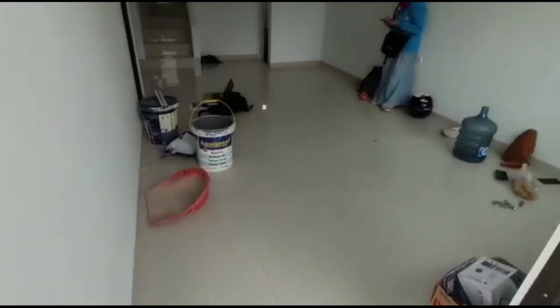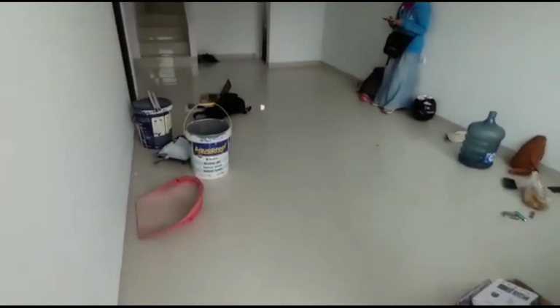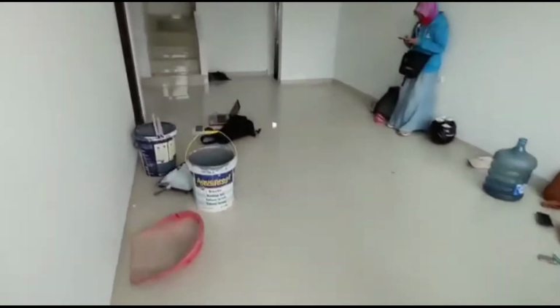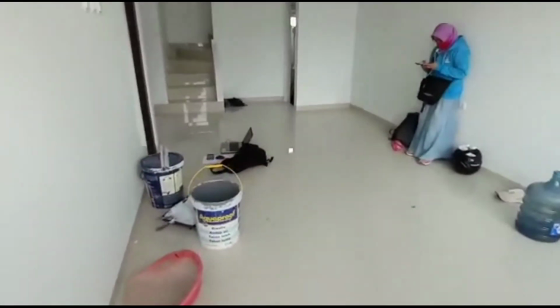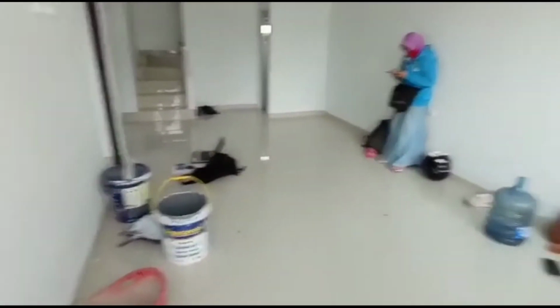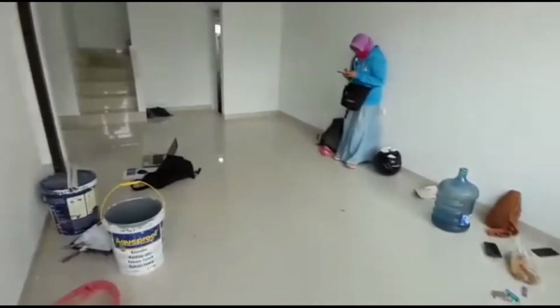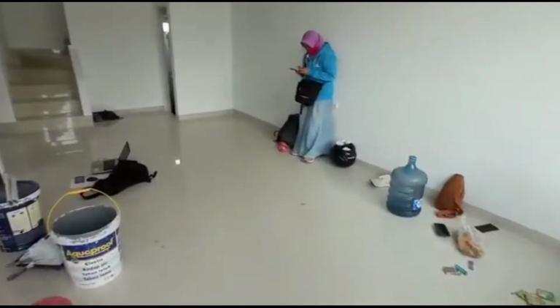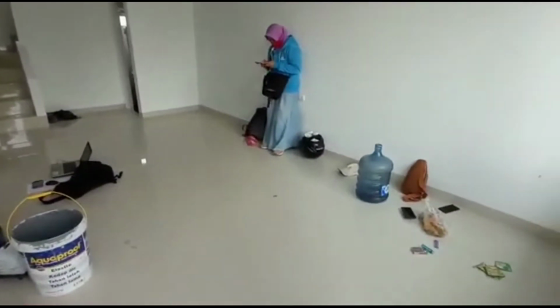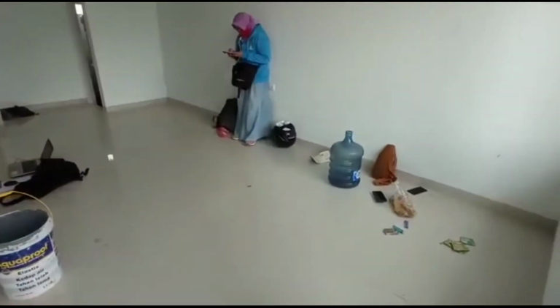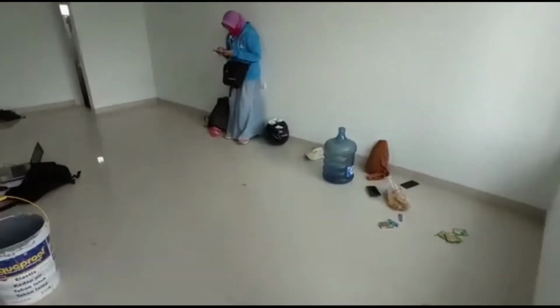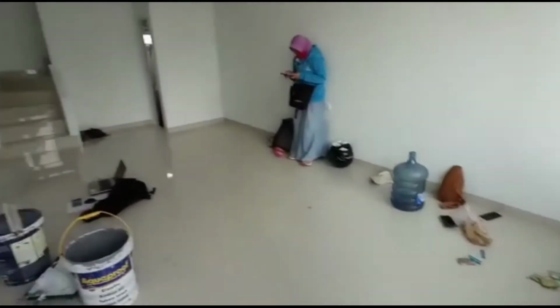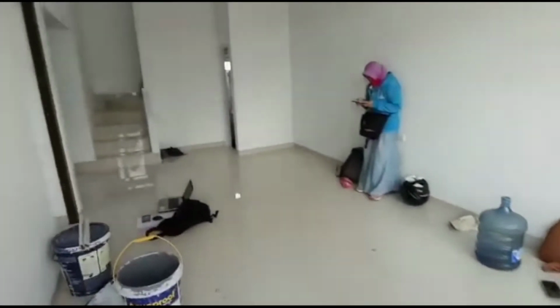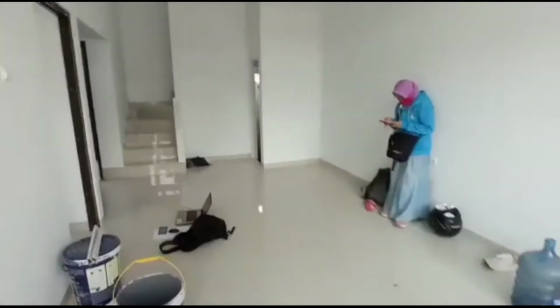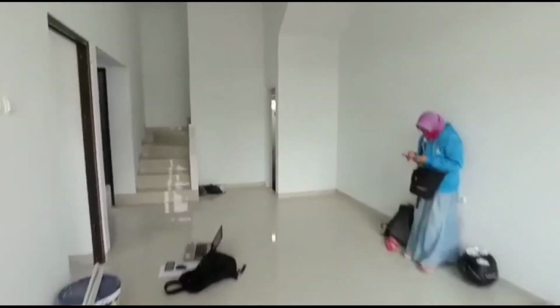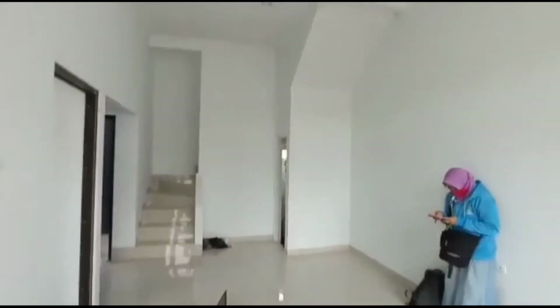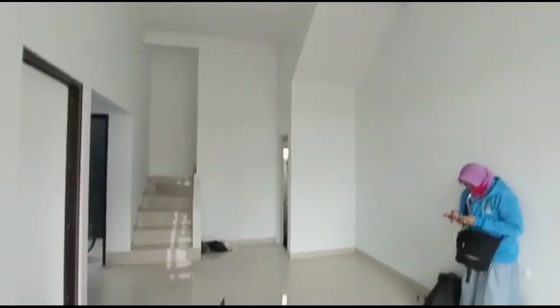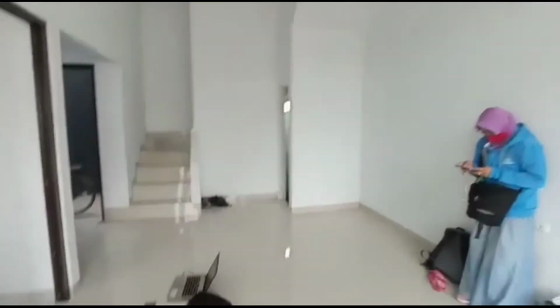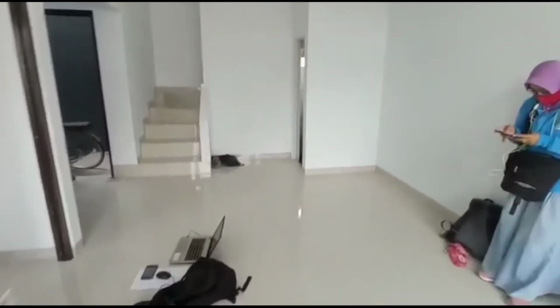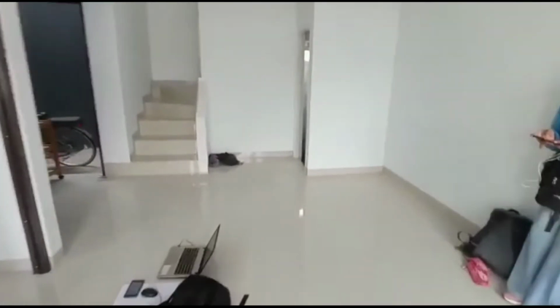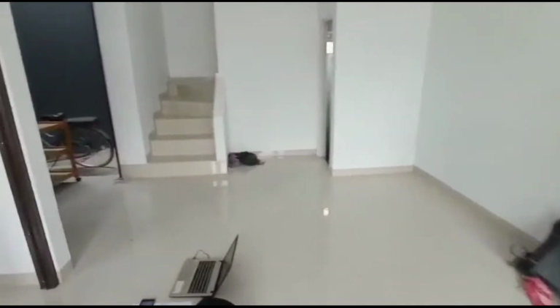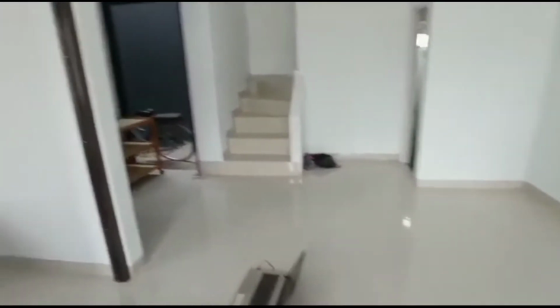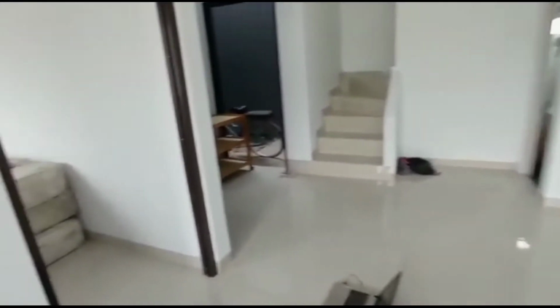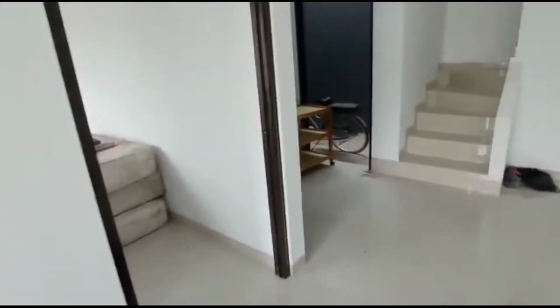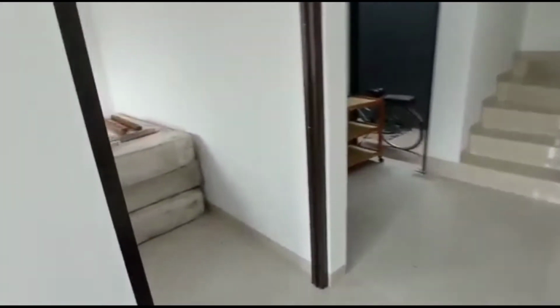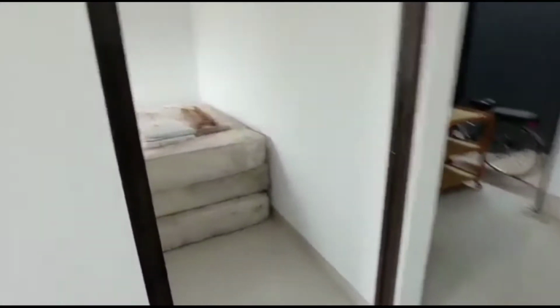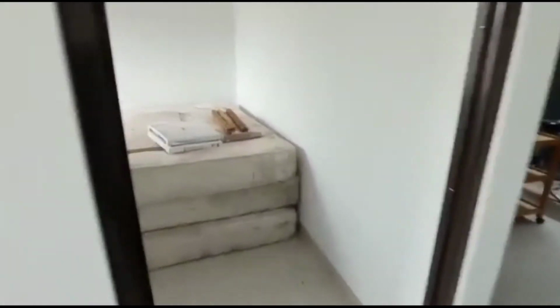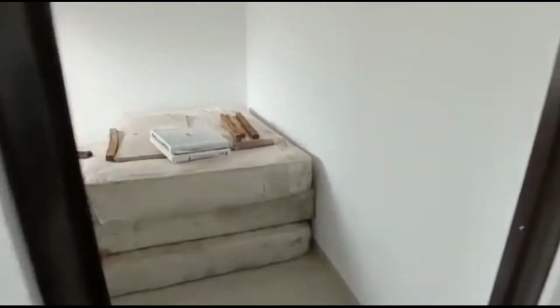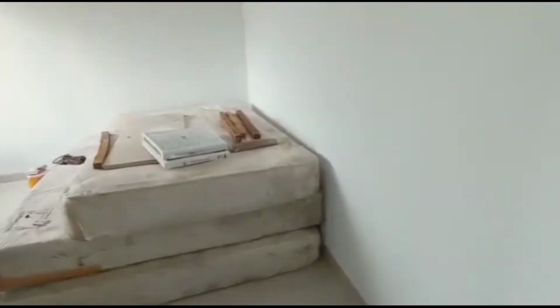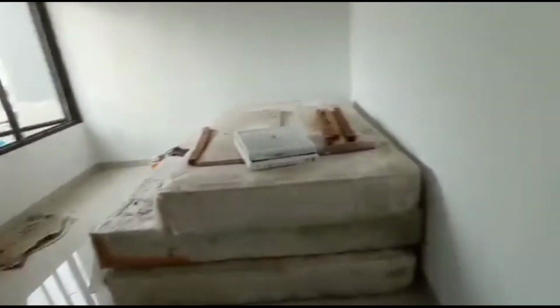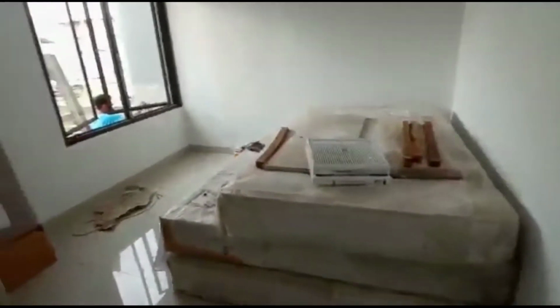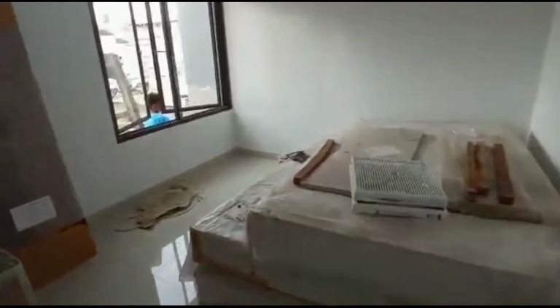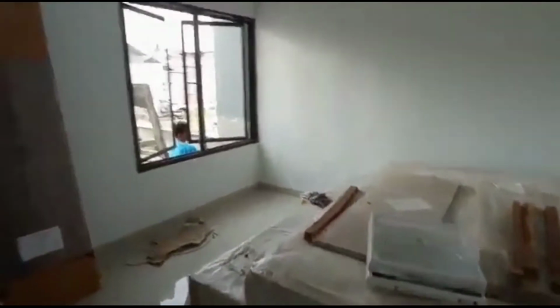Di sini adalah ruang tamu. Besar ya. Lalu di sebelah kiri, kita masuk ke kamar pertama.